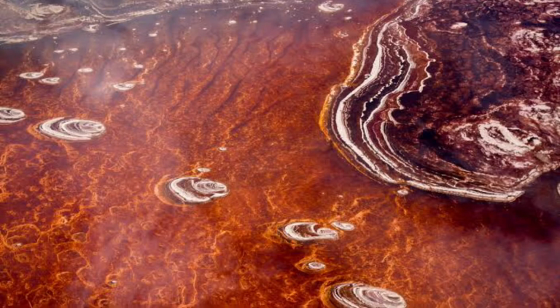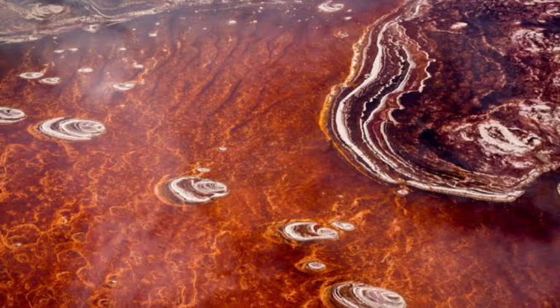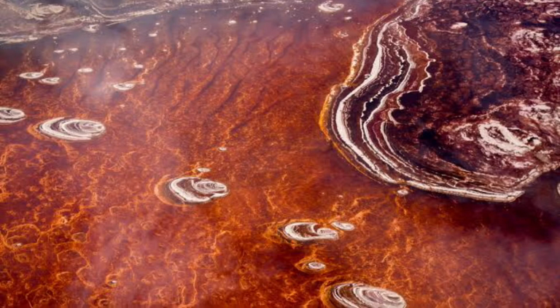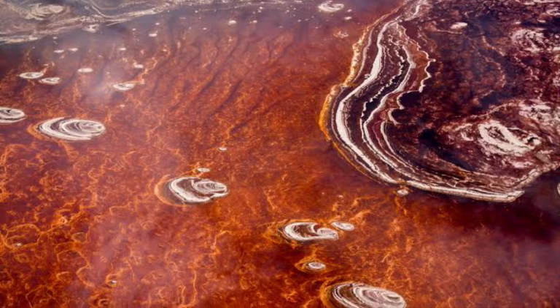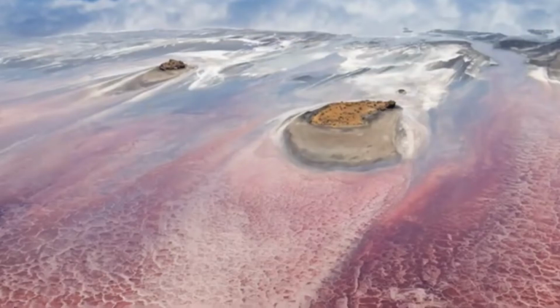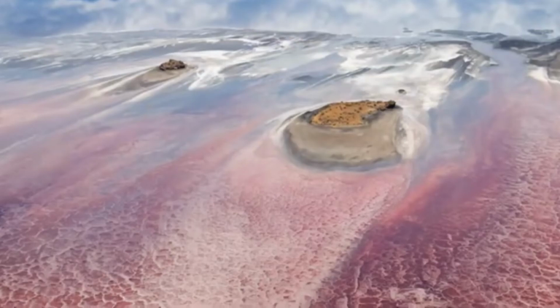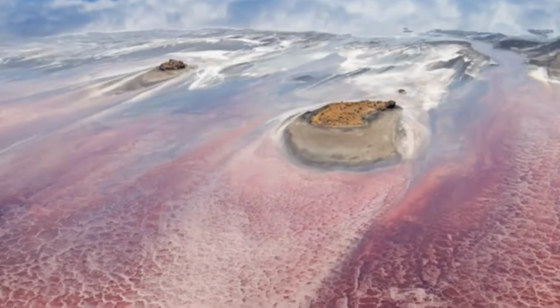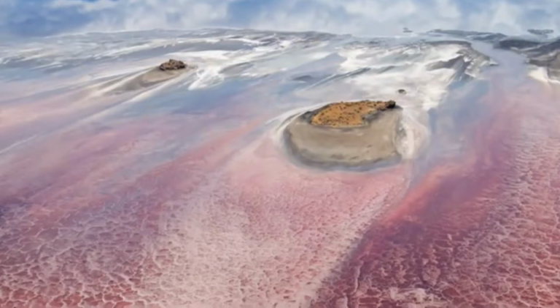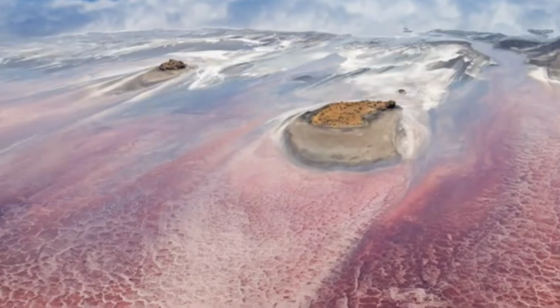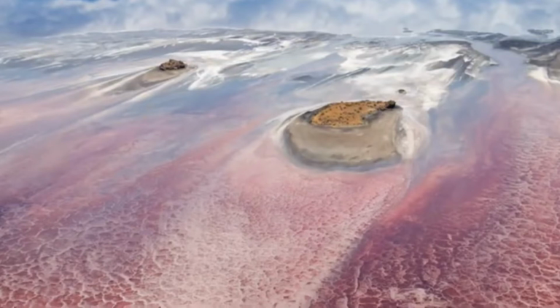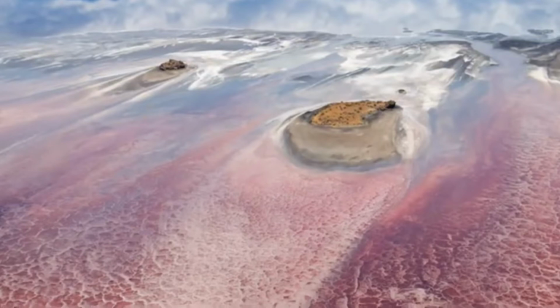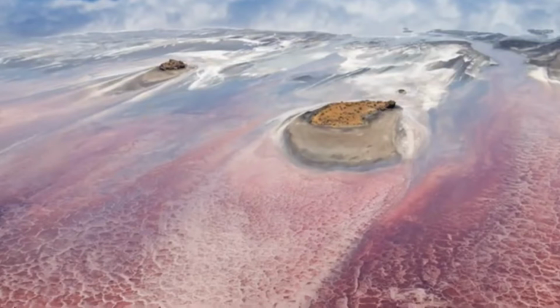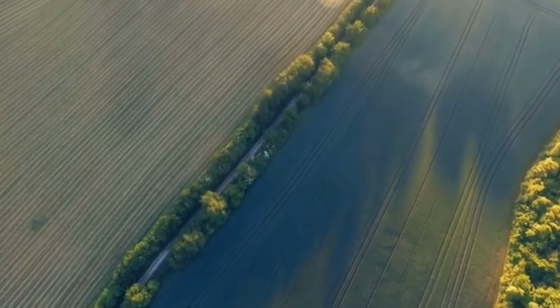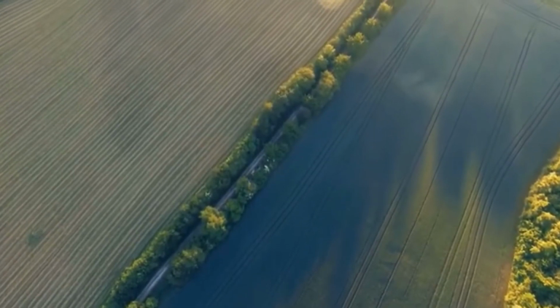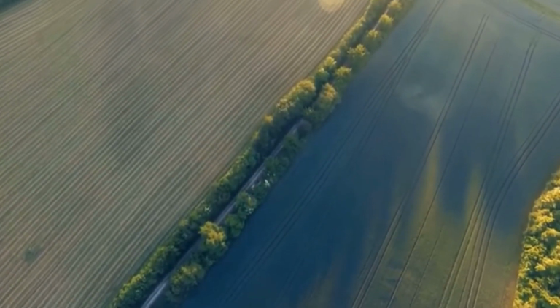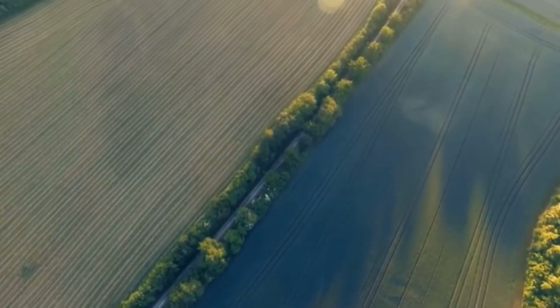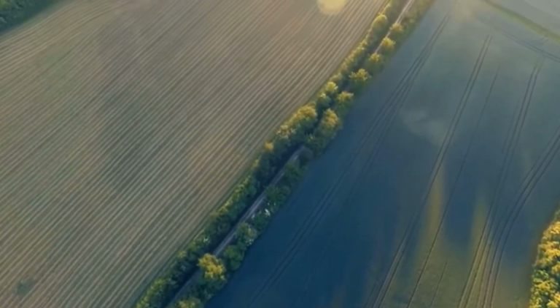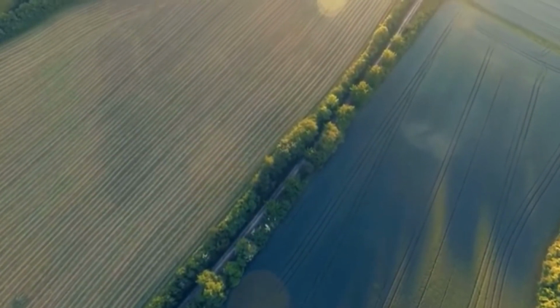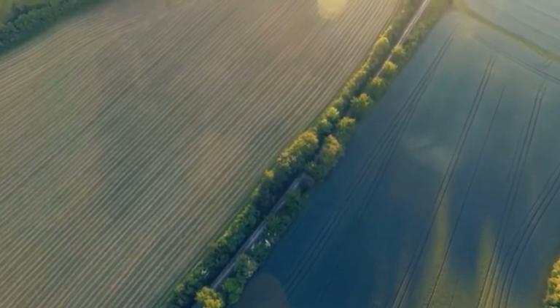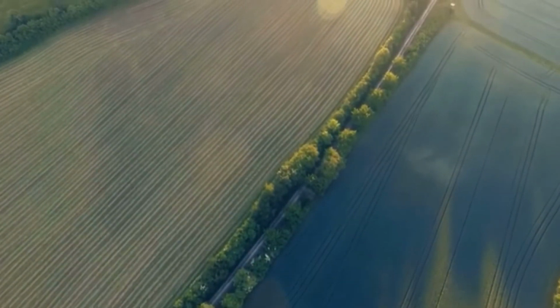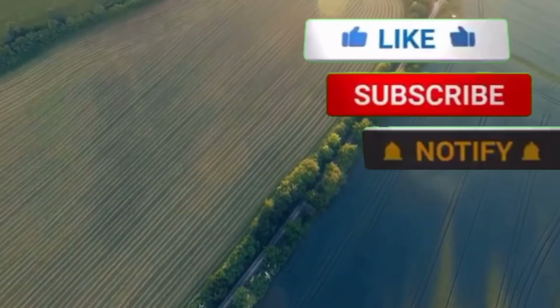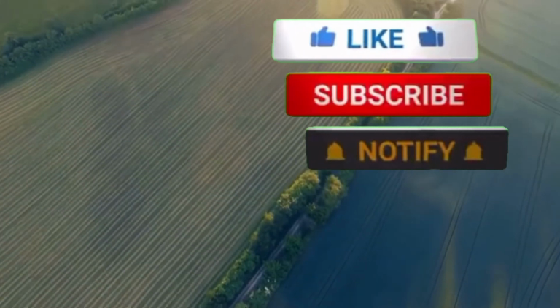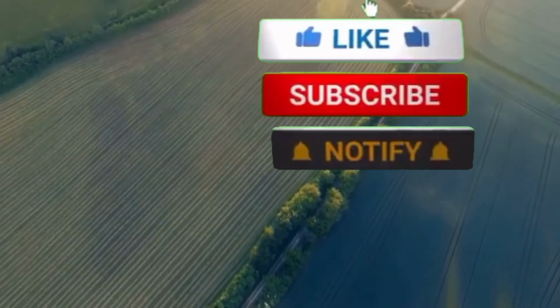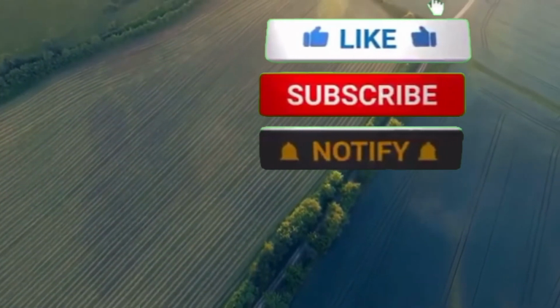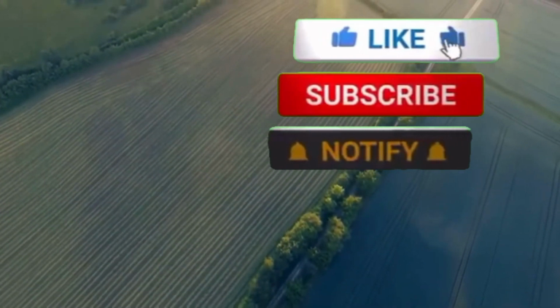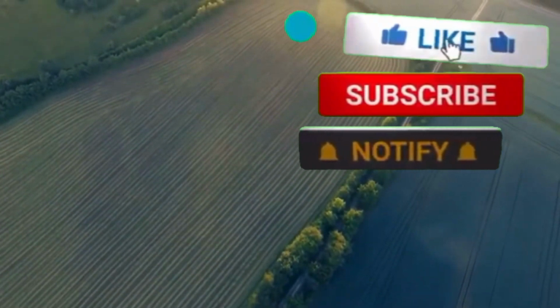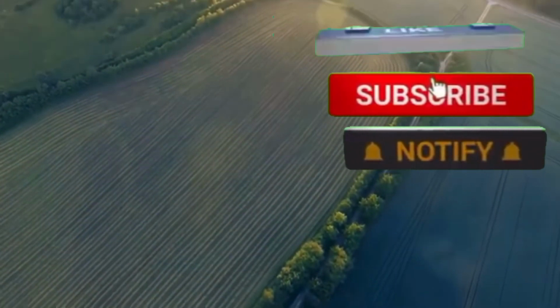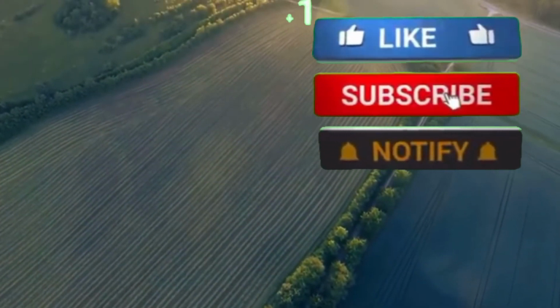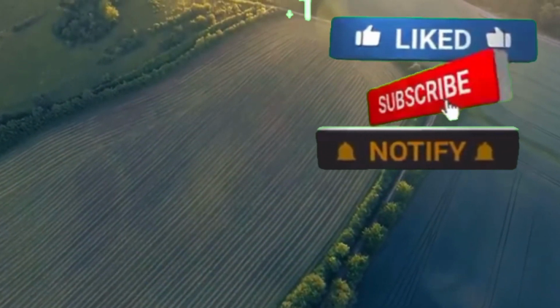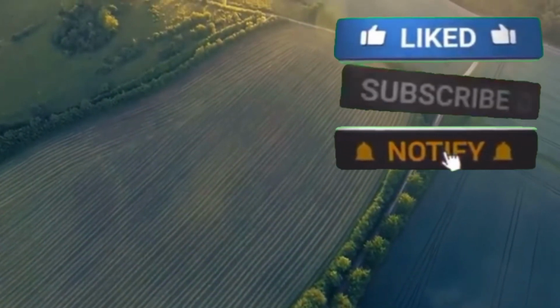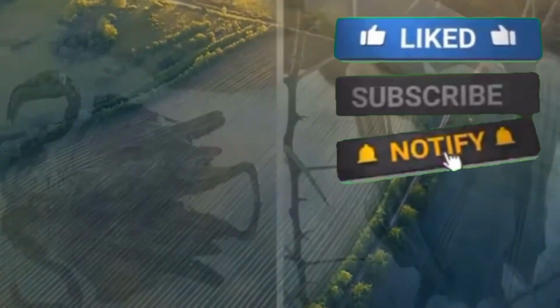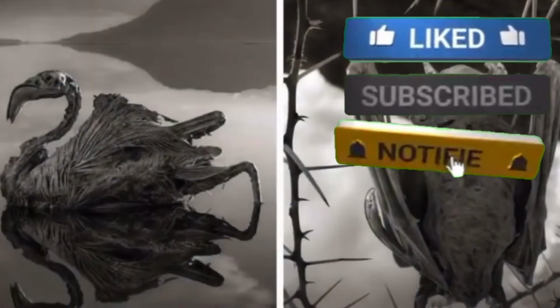So that's it, guys. Now you know what to do and what not to do whenever you go to see the wonderful lake. Please don't forget to subscribe, like, and leave a comment down below. Thanks!